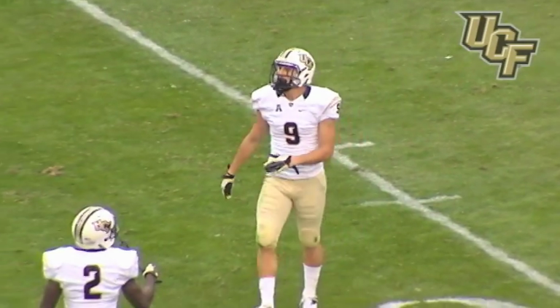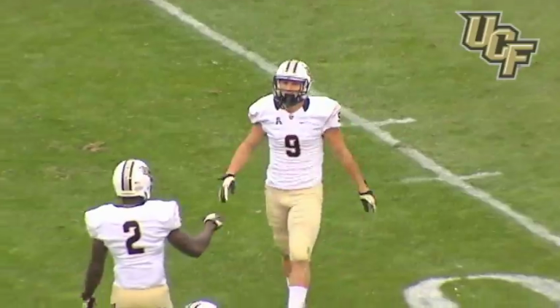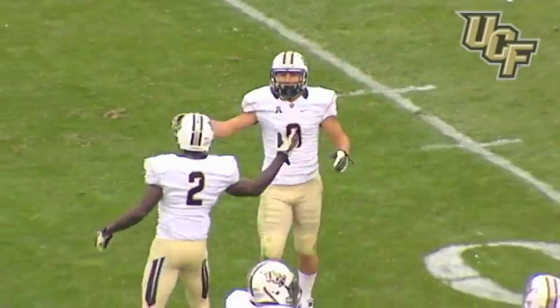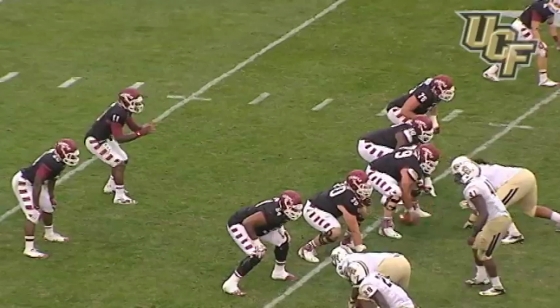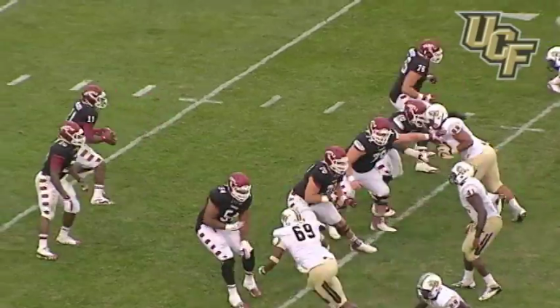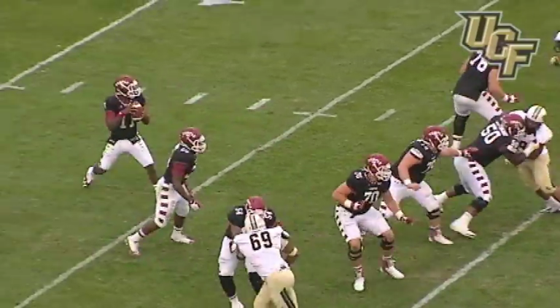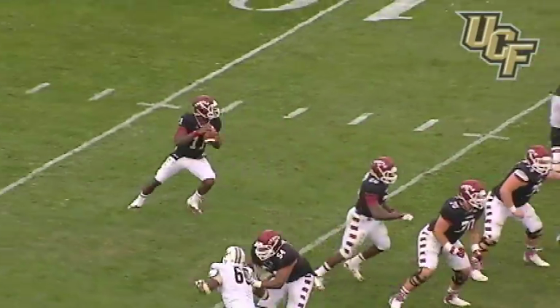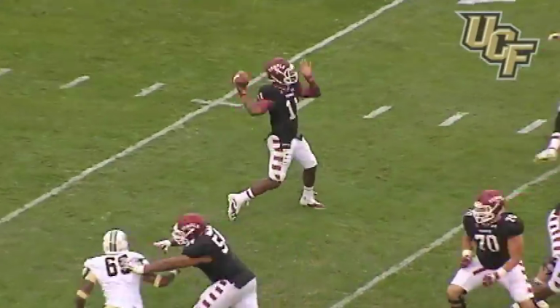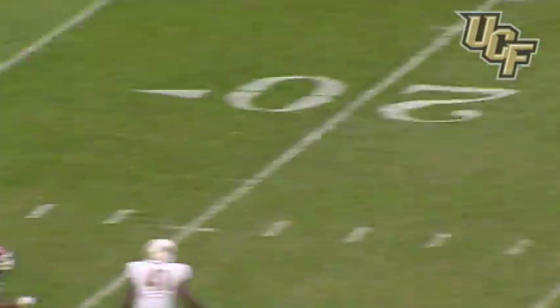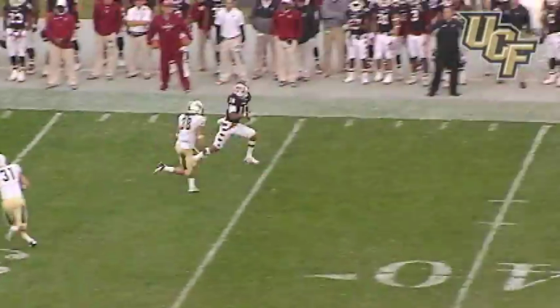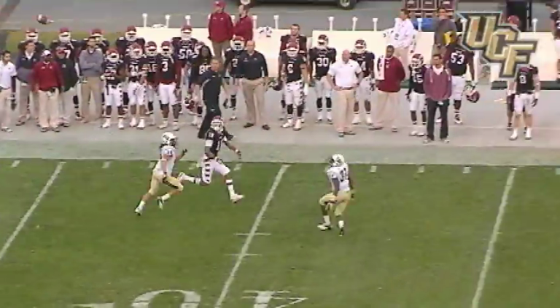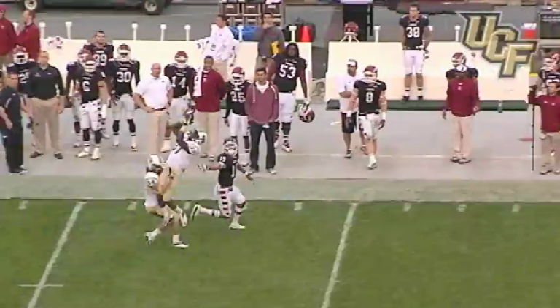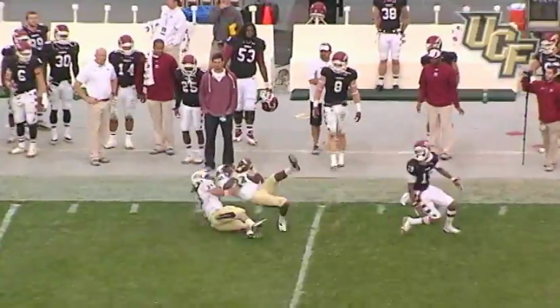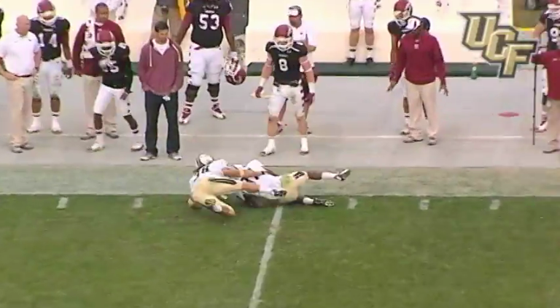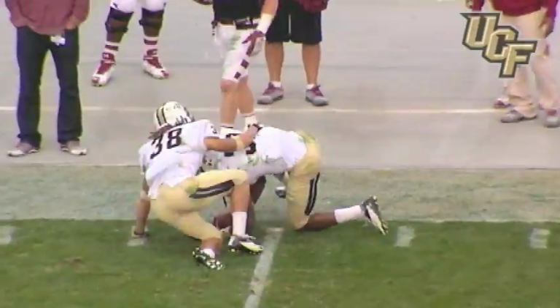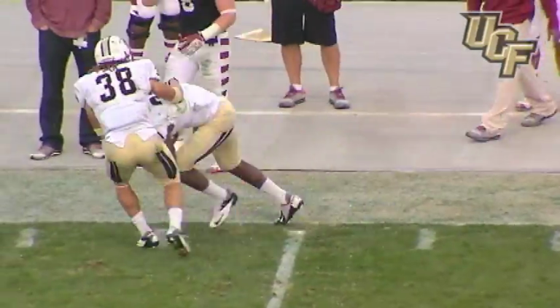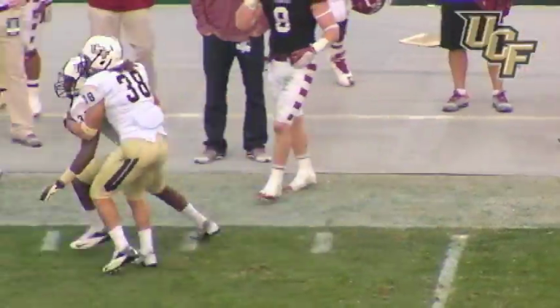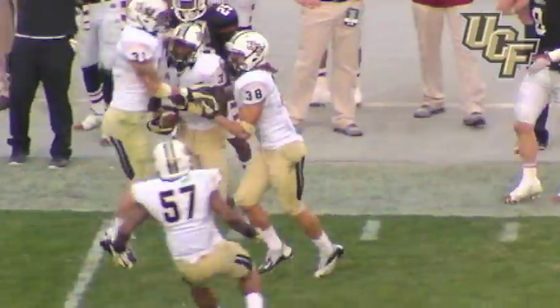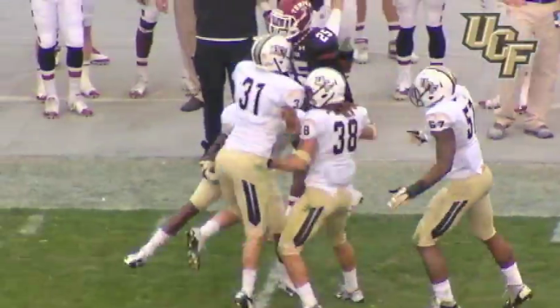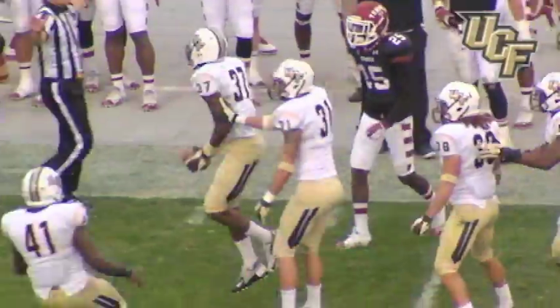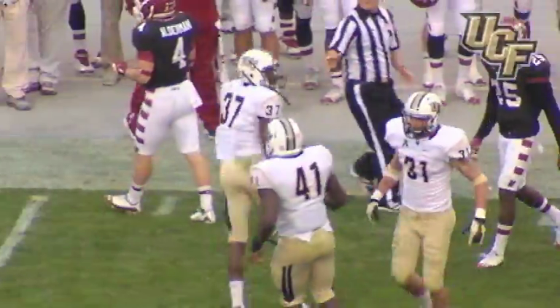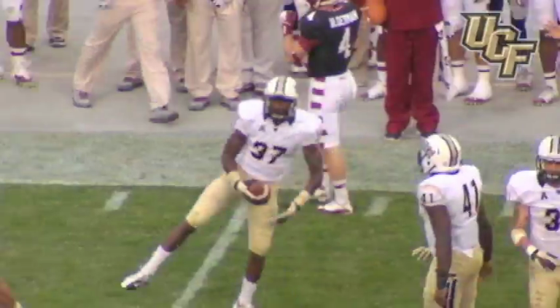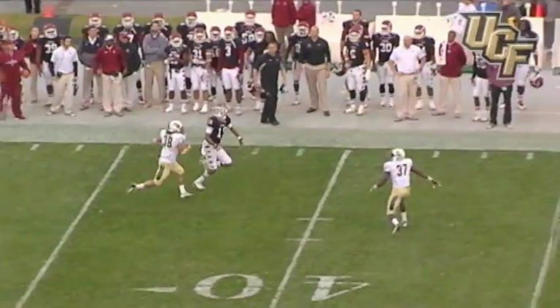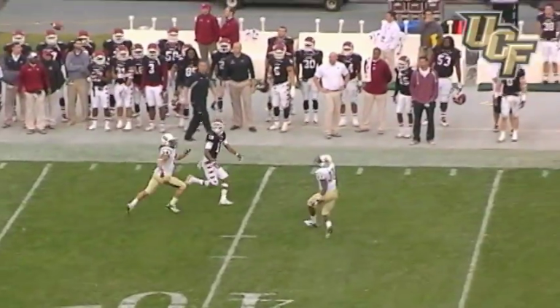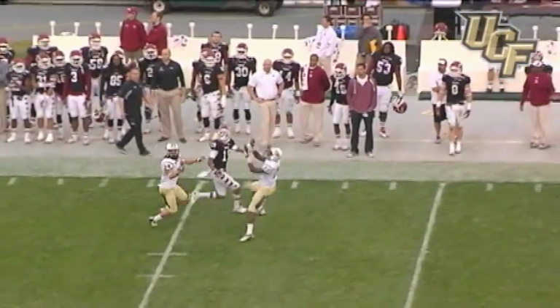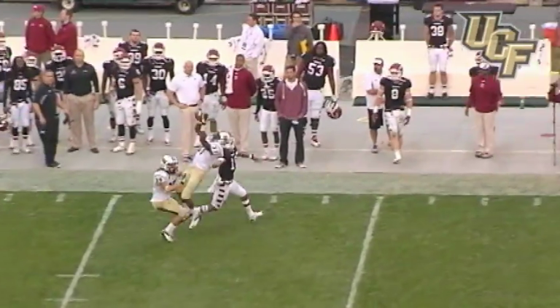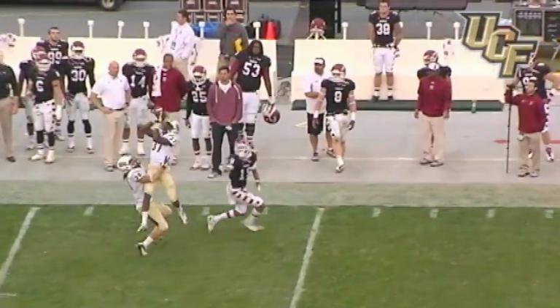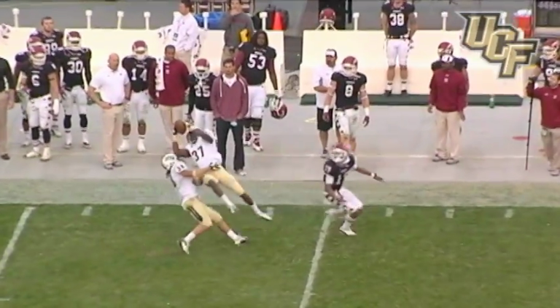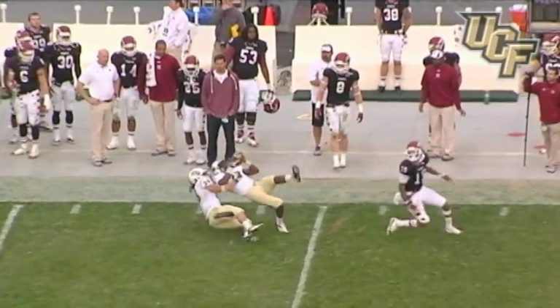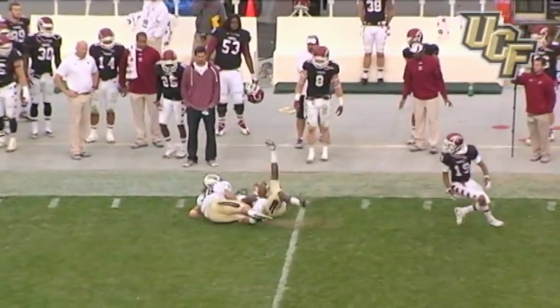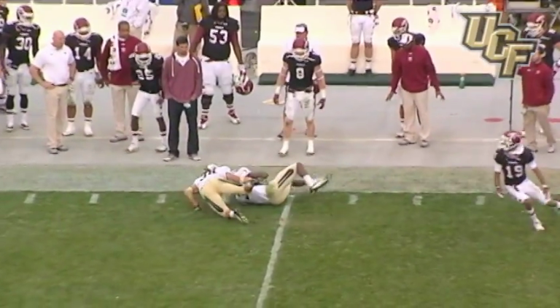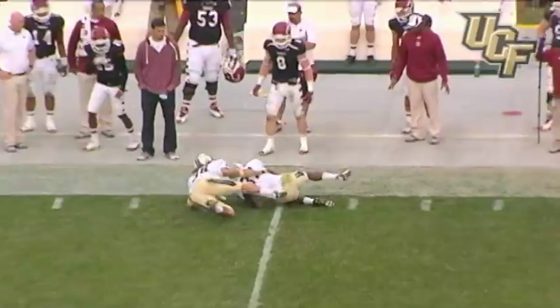Here it comes — he drops, he looks, he throws downfield. The pass is going to be intercepted at the 45 yard line! There's a turnover. UCF was looking for Brandon Alexander — Brandon Alexander with another interception at a huge moment.